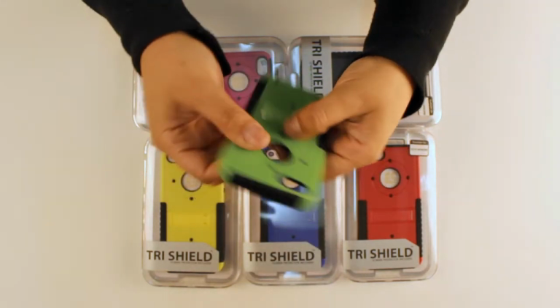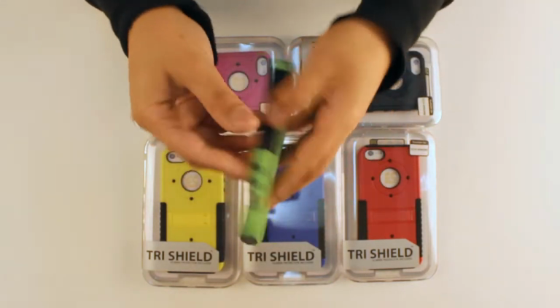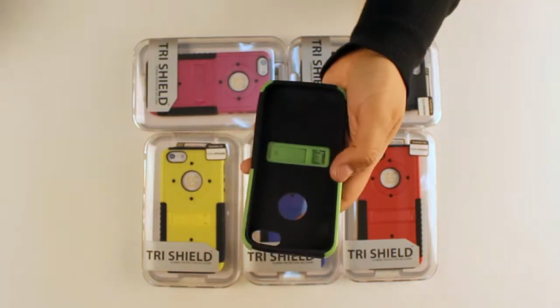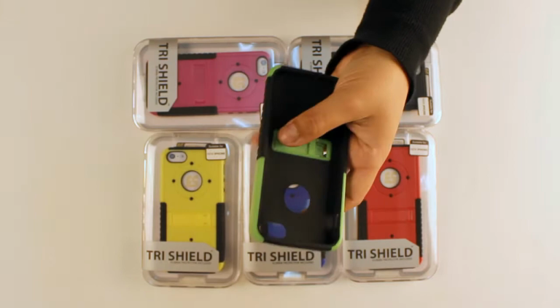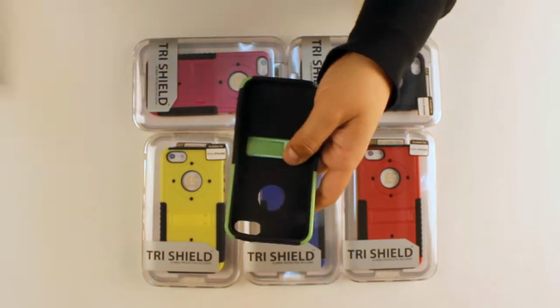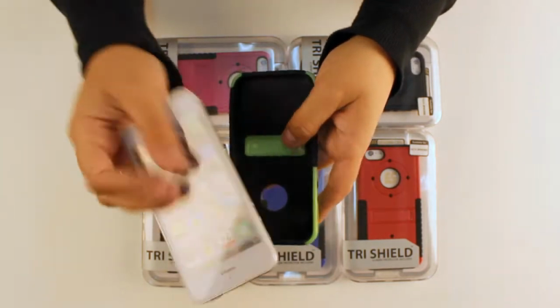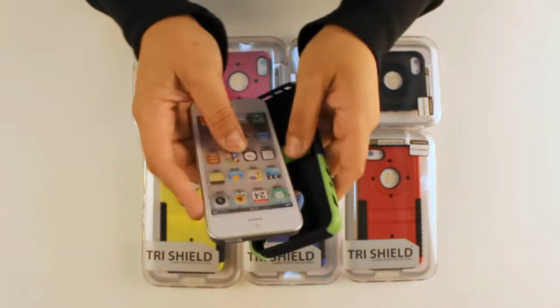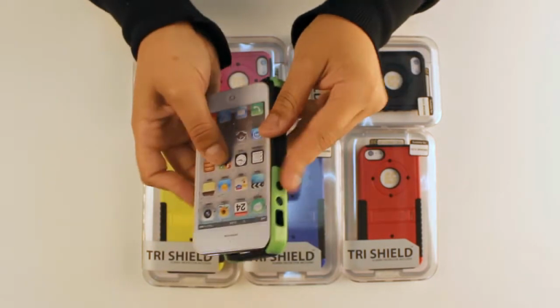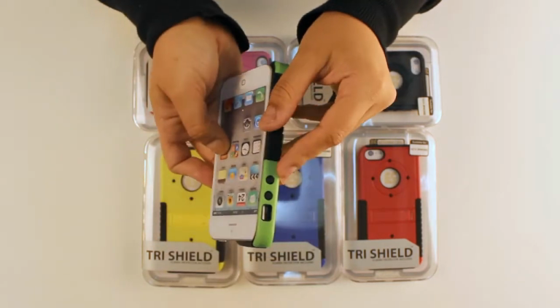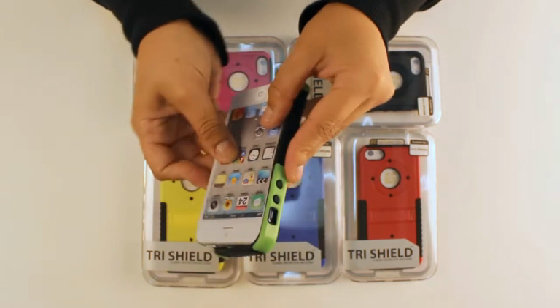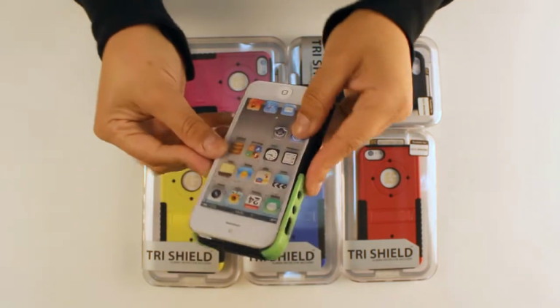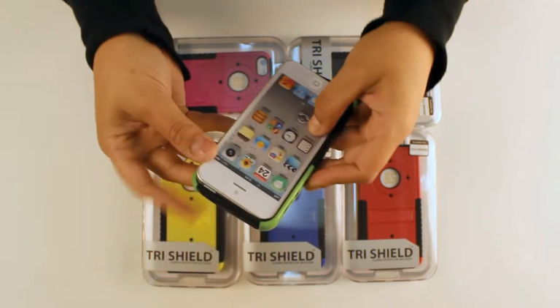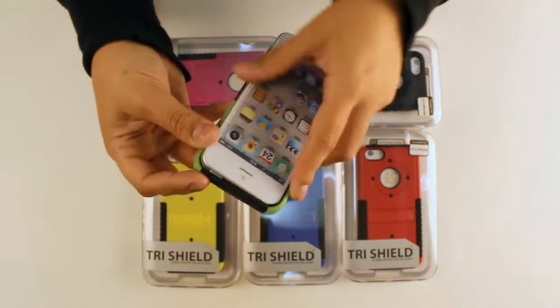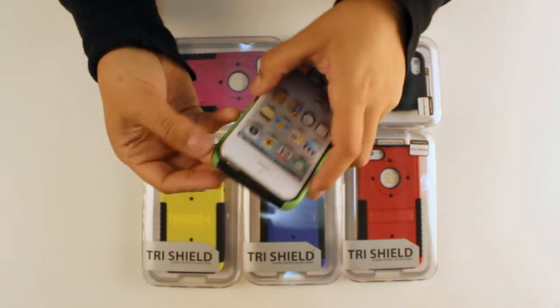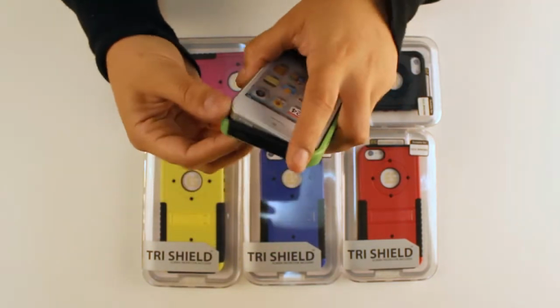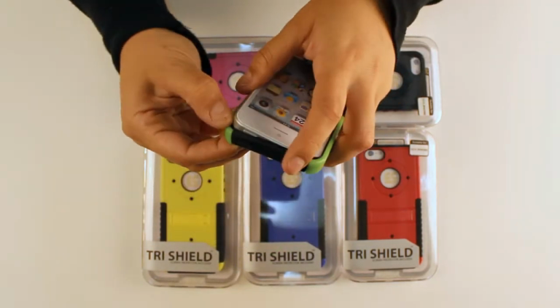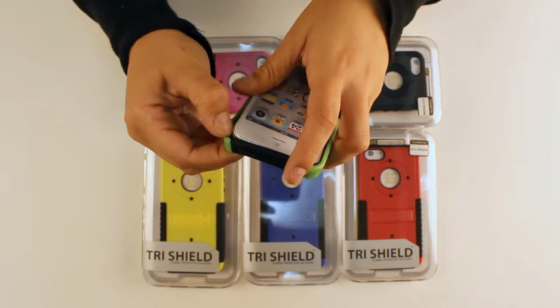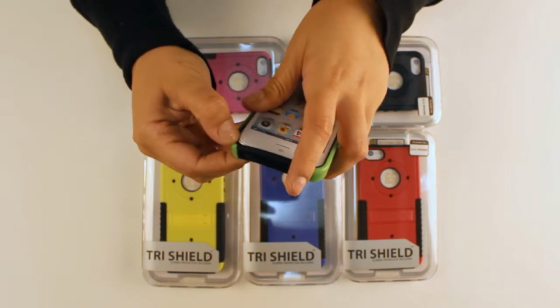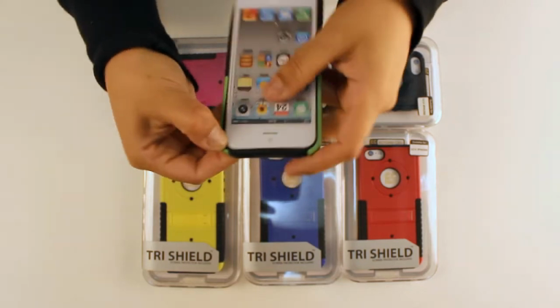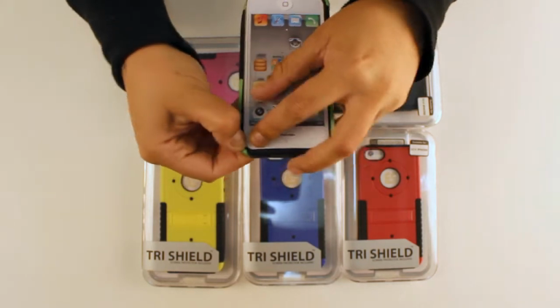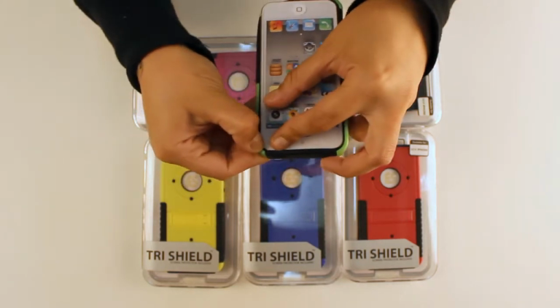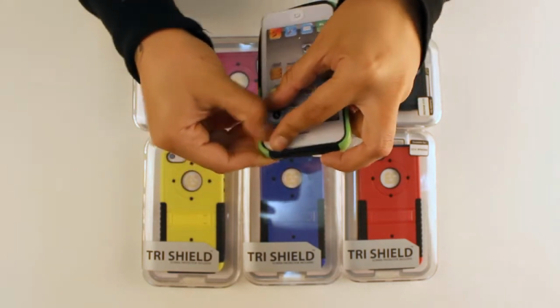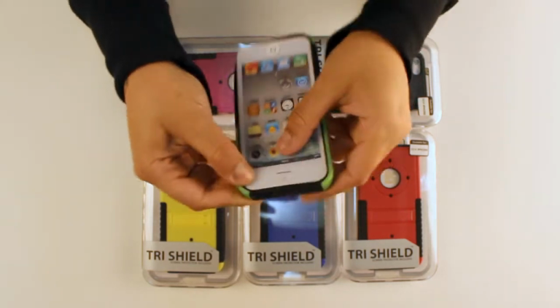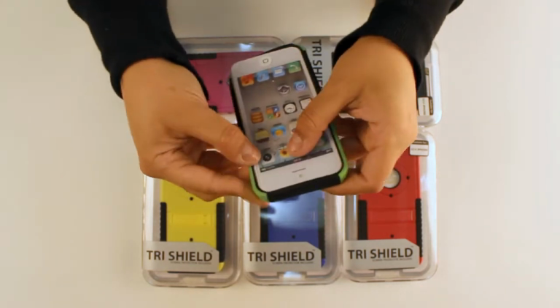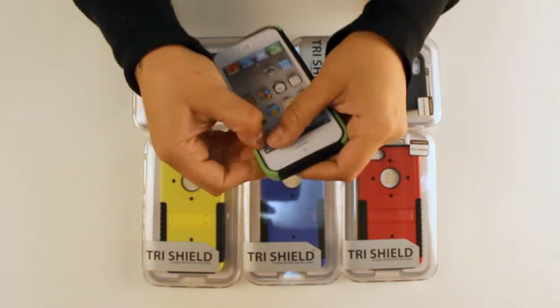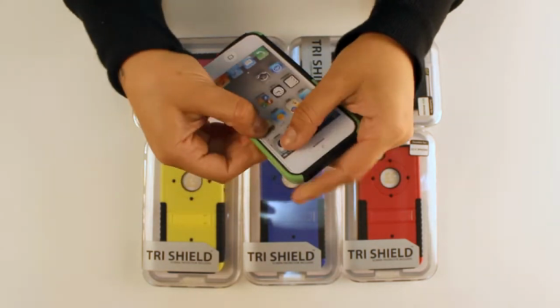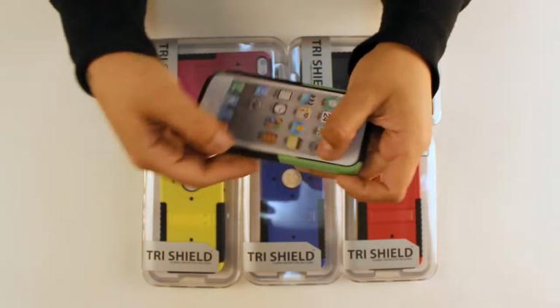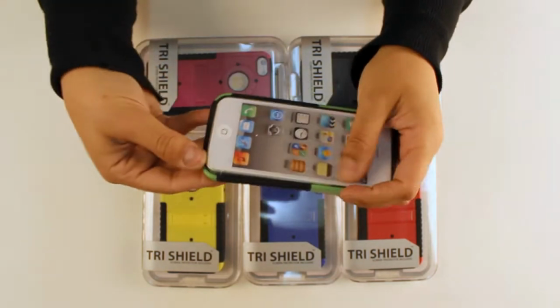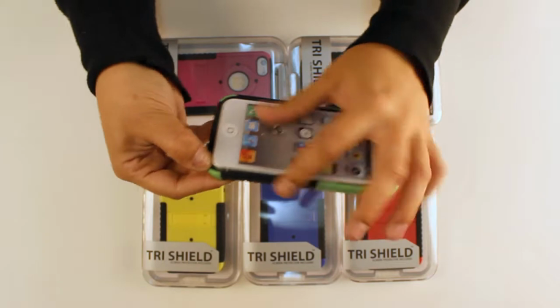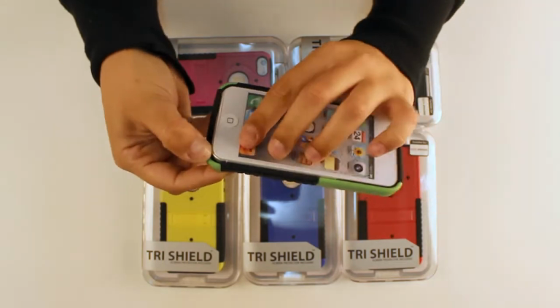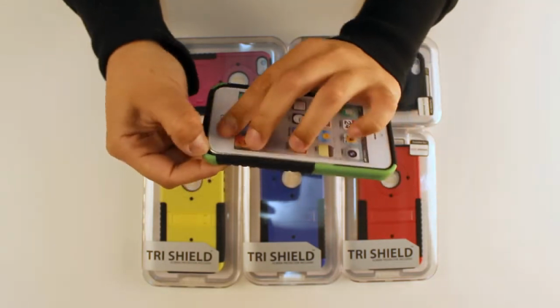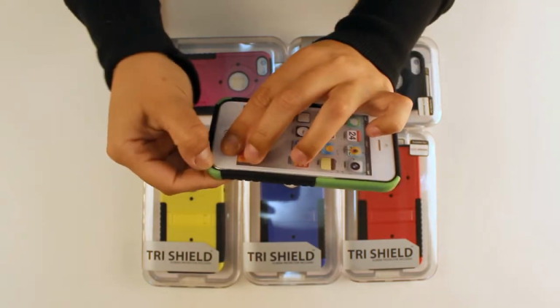So next you want to take your phone and, starting from the button side, slide it in and pull out the top right corner. And then pull out the bottom right corner.